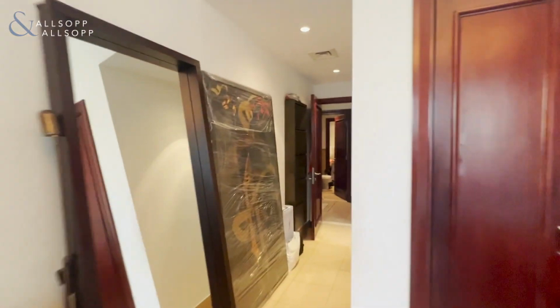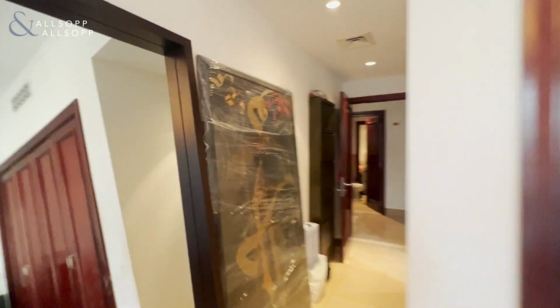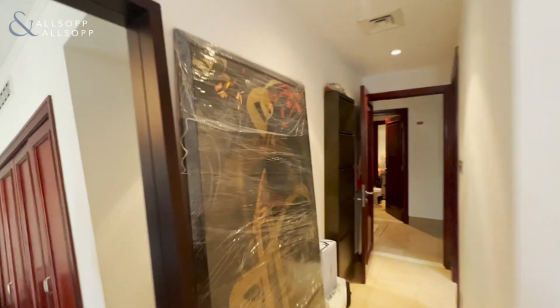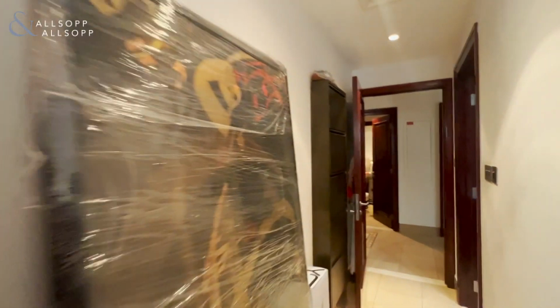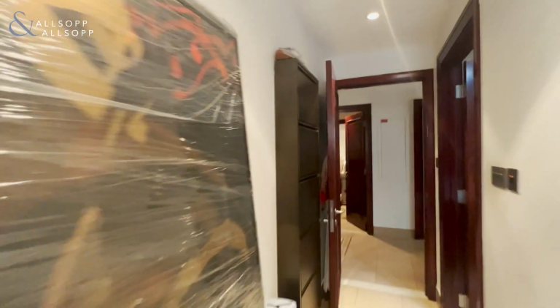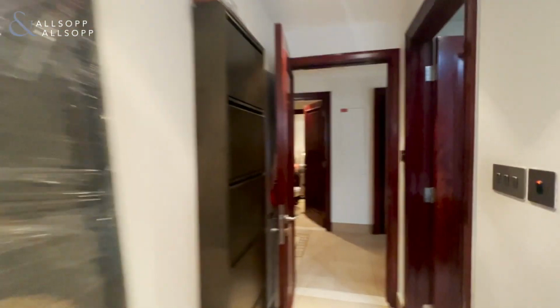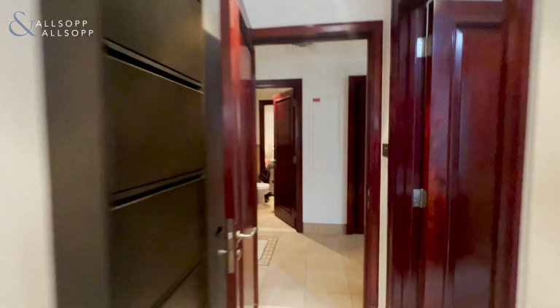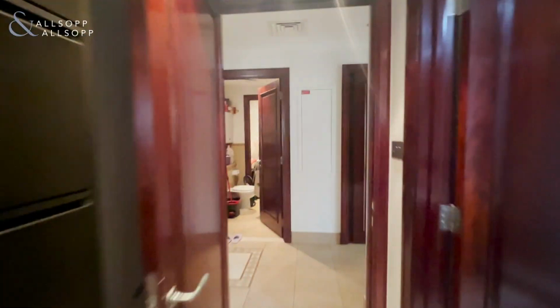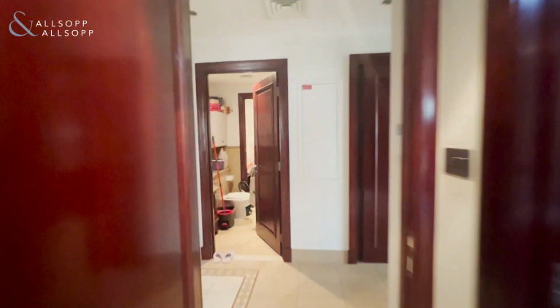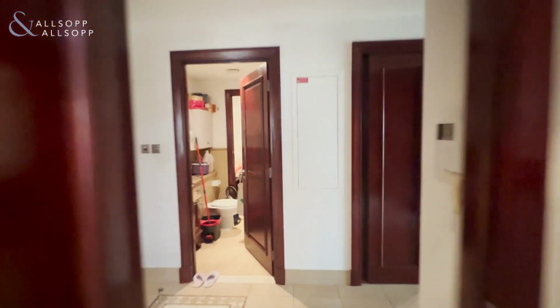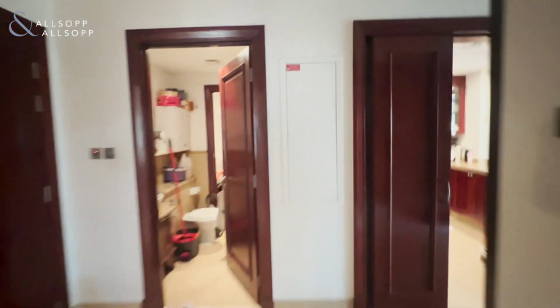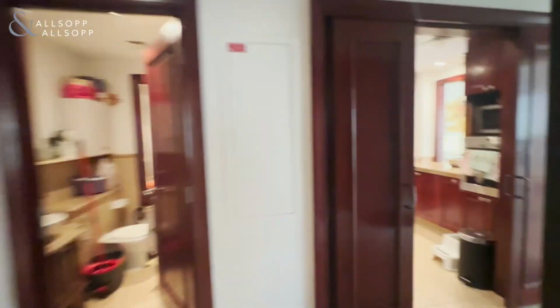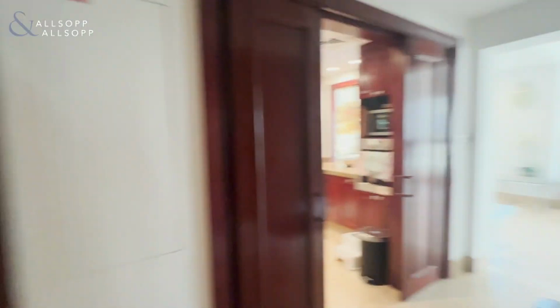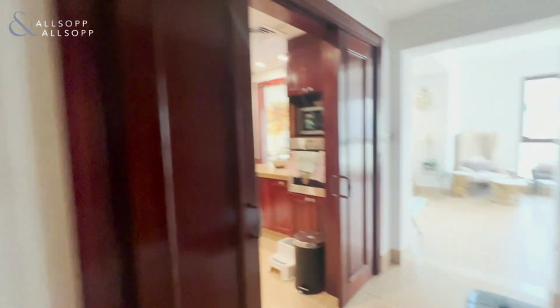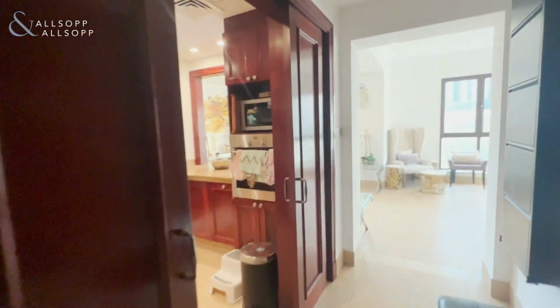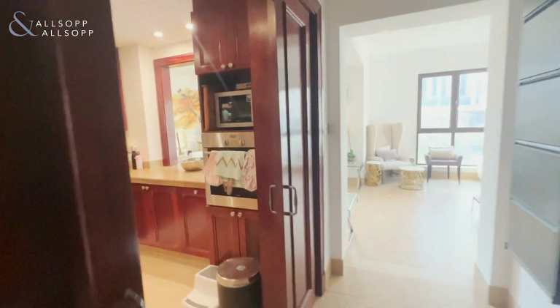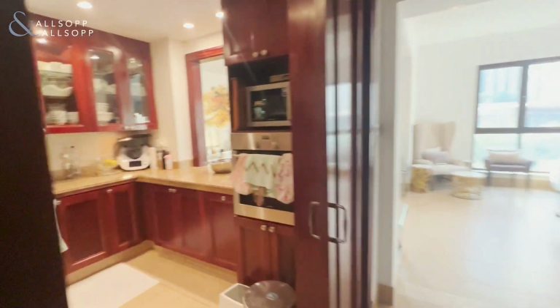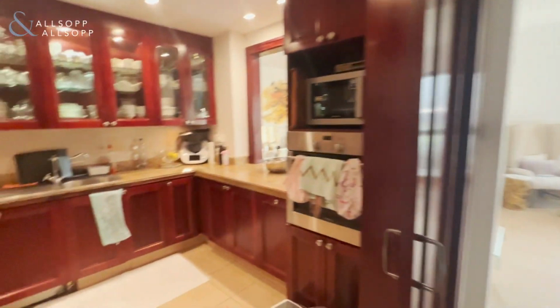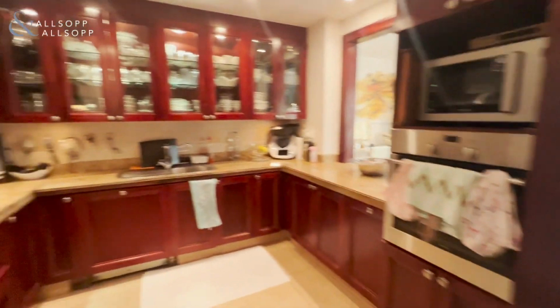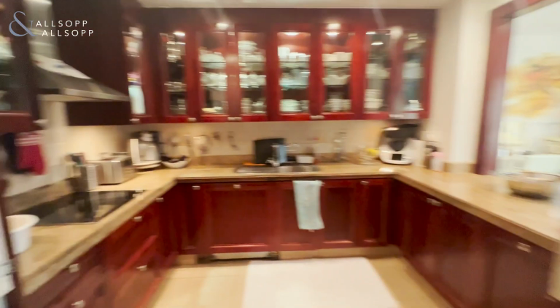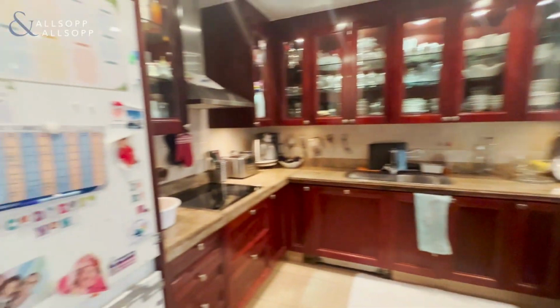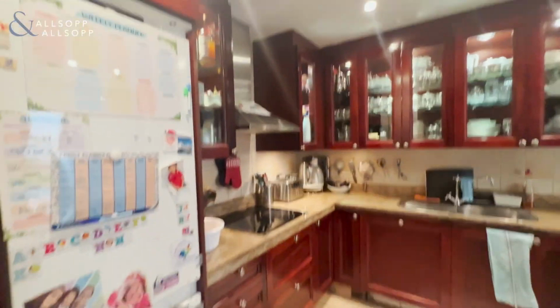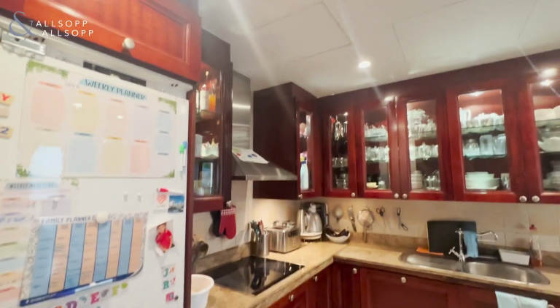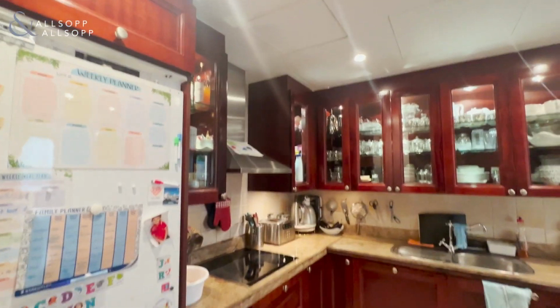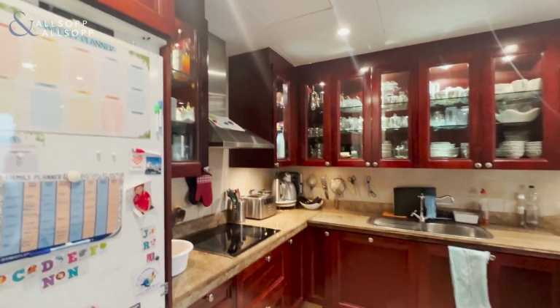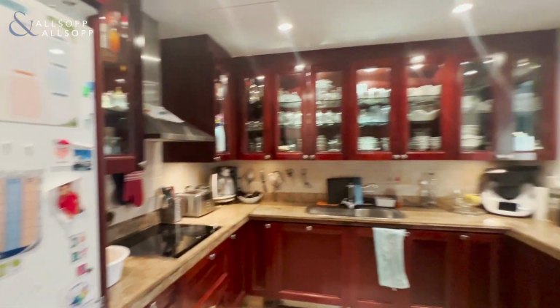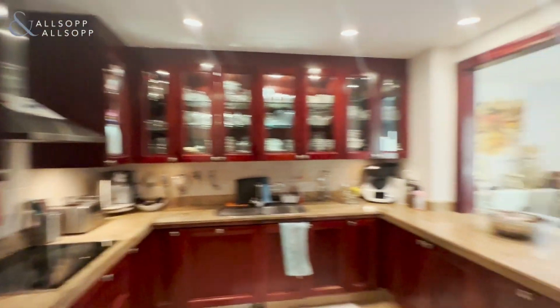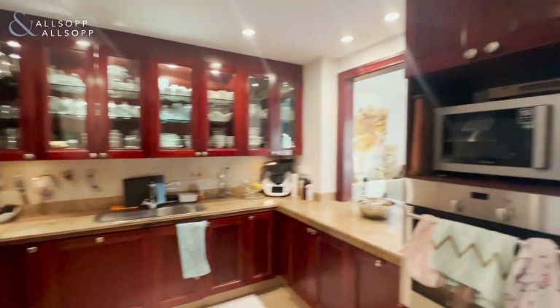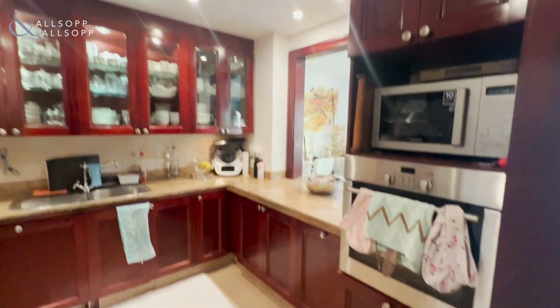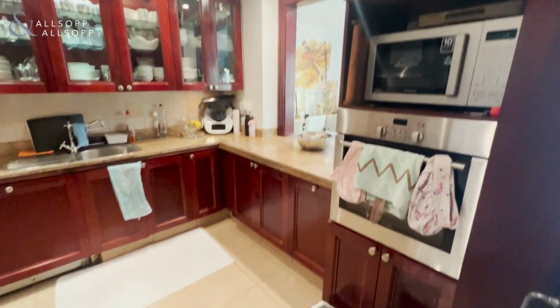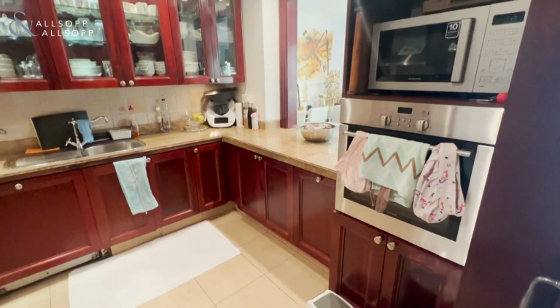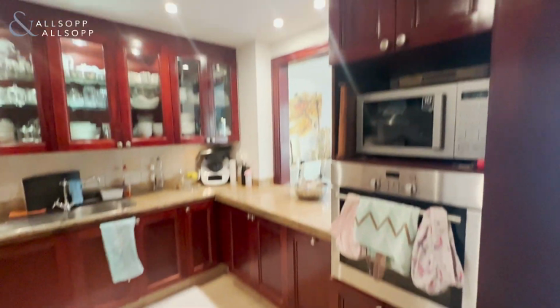As we go back into the hallway, on the left we have the kitchen — fully integrated fridge, freezer, hob, oven, and microwave.